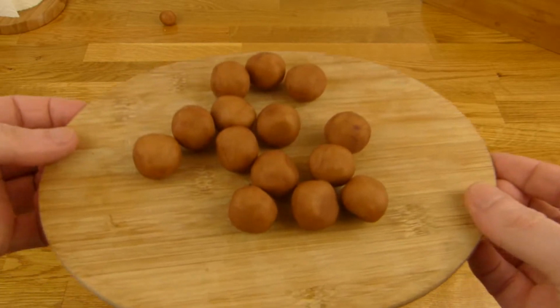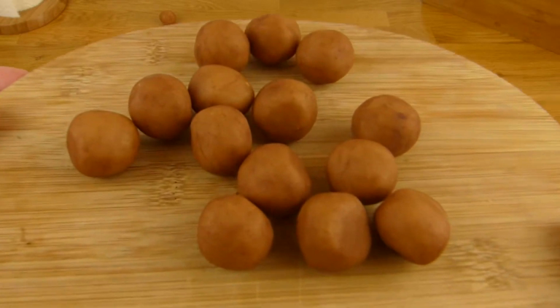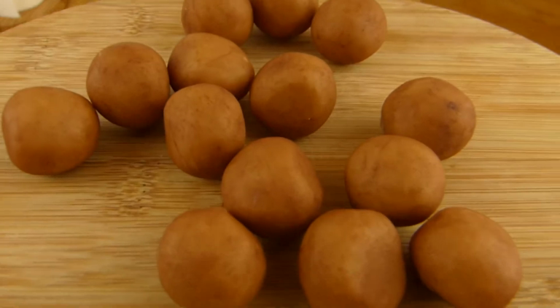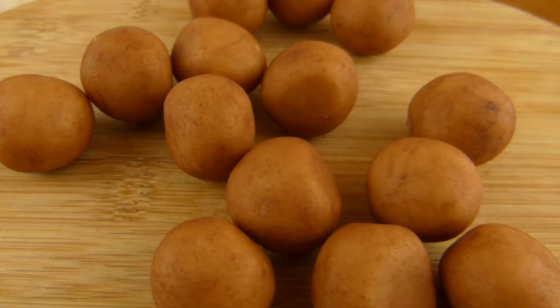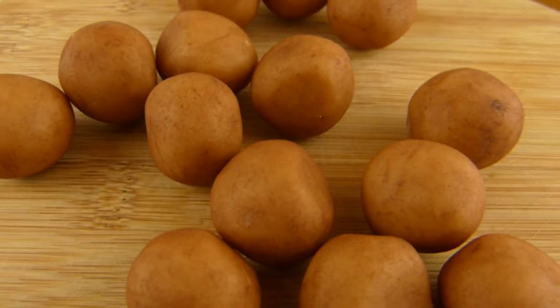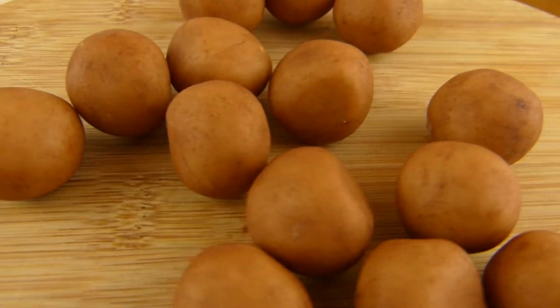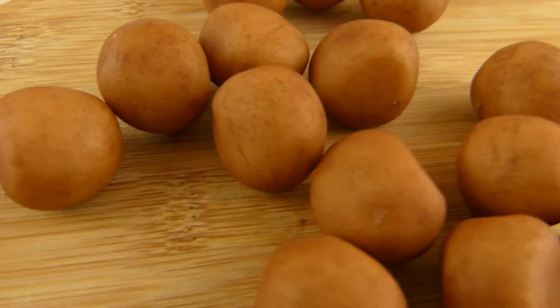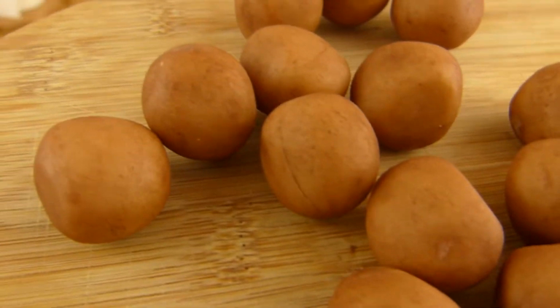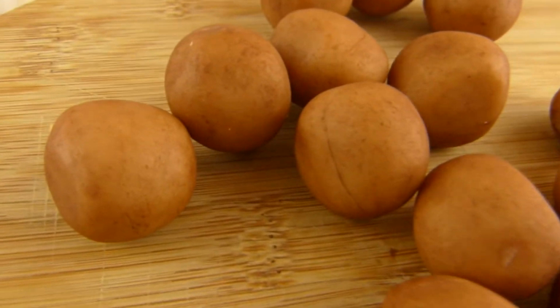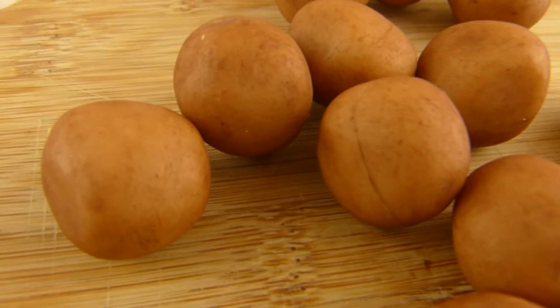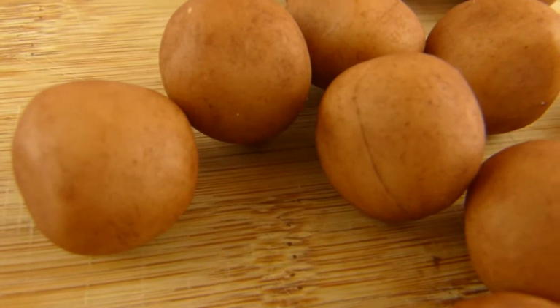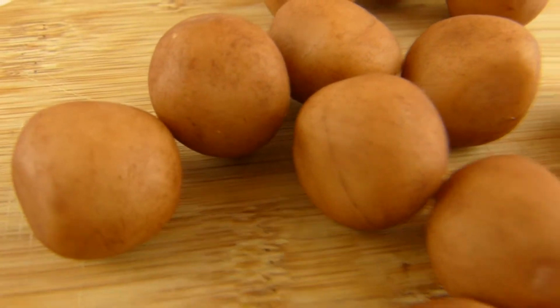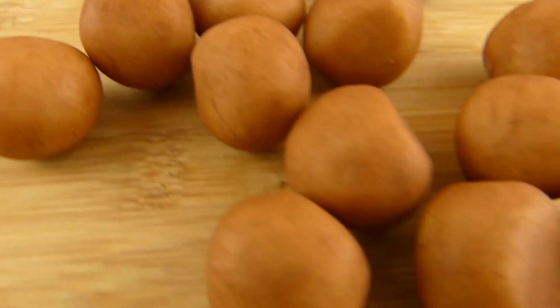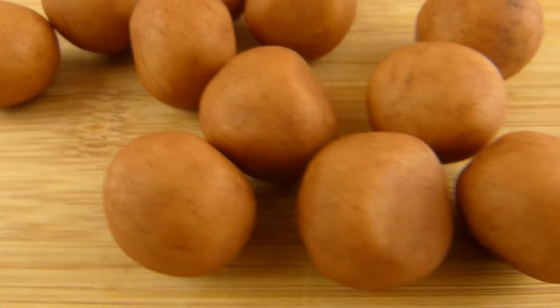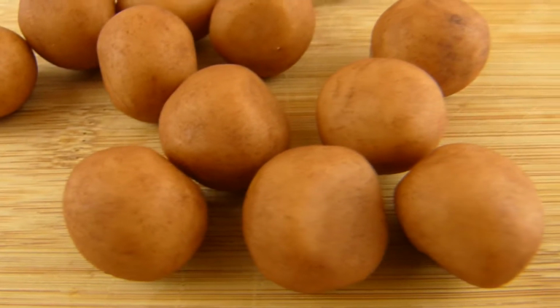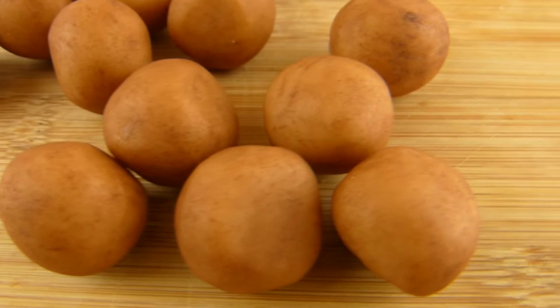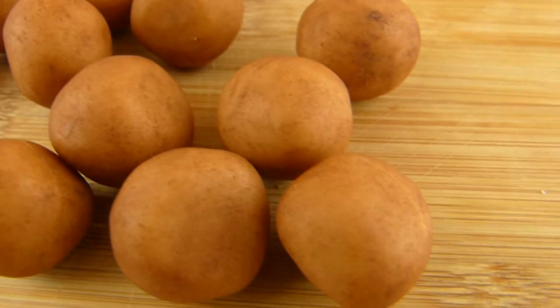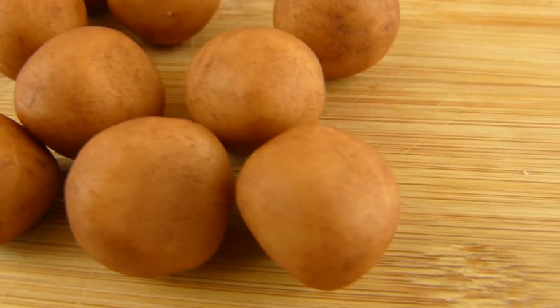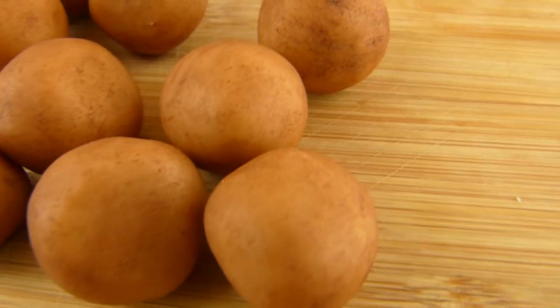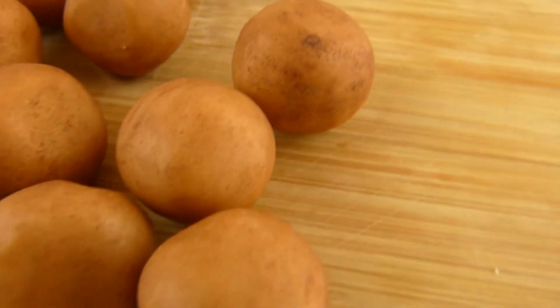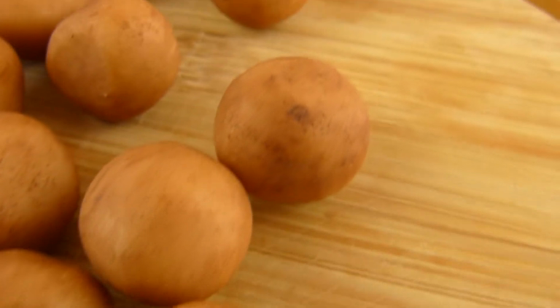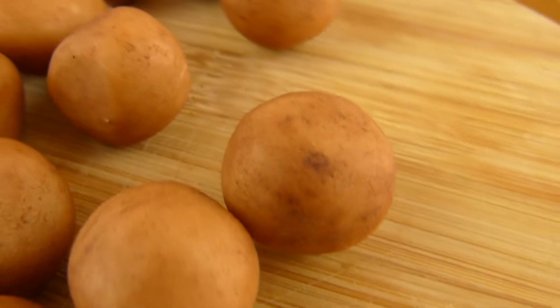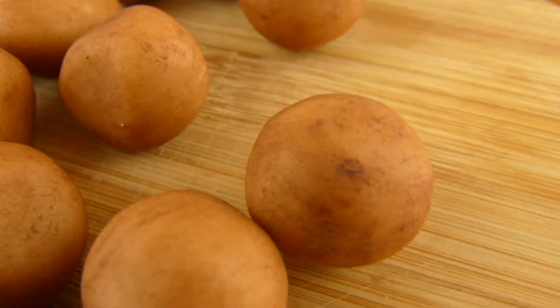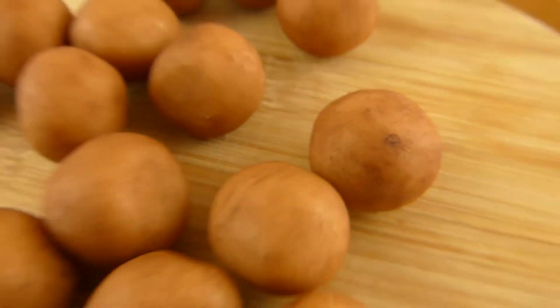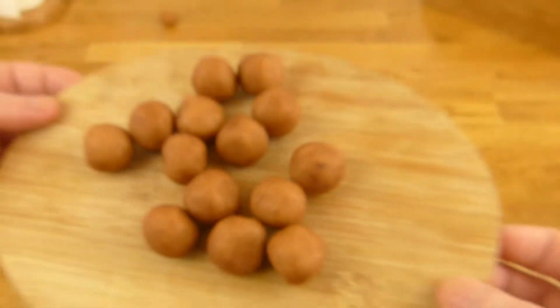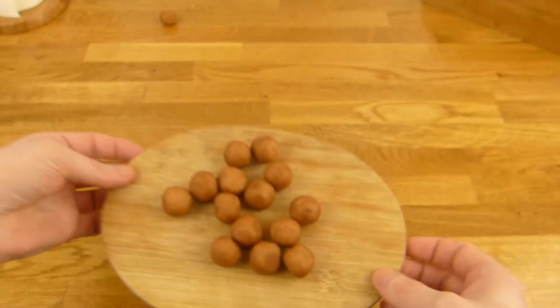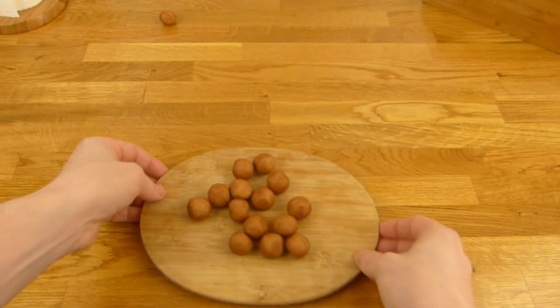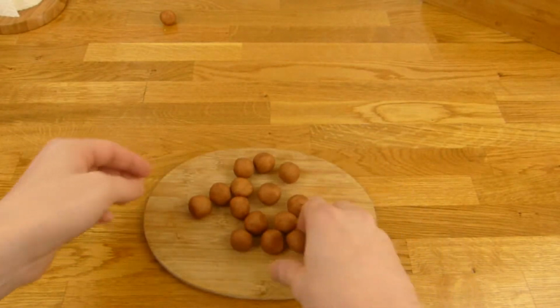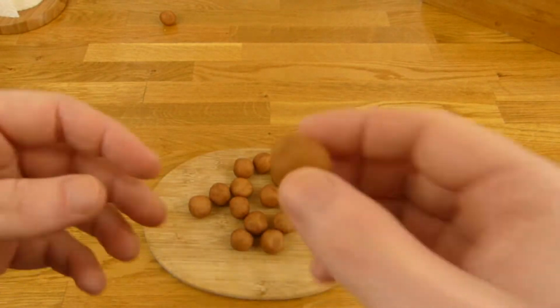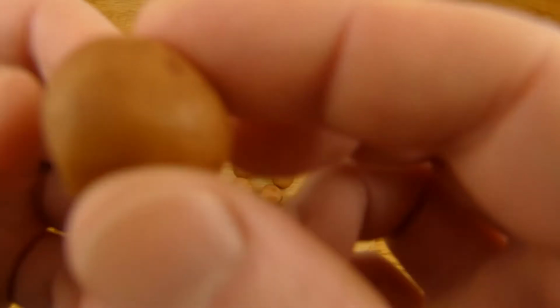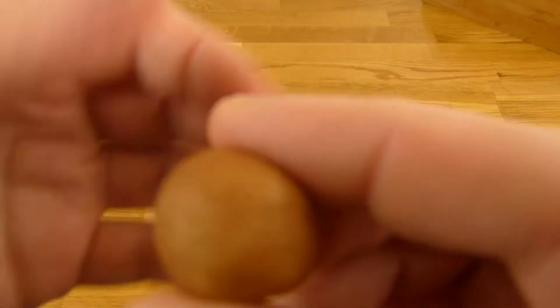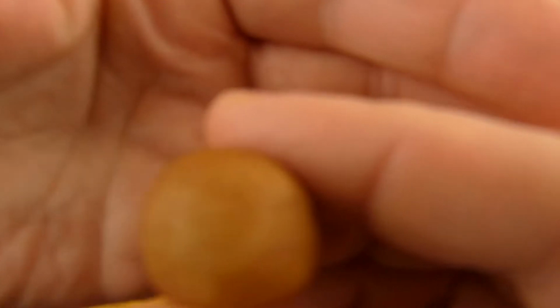That's how it looks. It looks a little bit like a potato — it's actually quite close to a real potato. And here's the consistency.